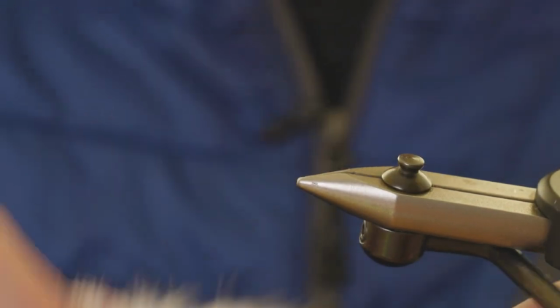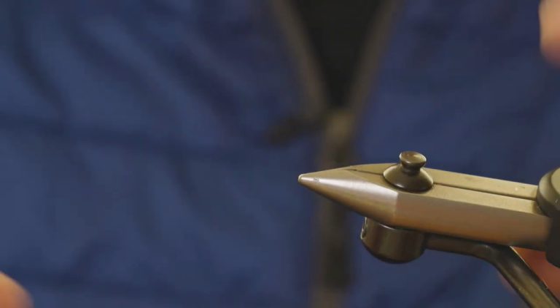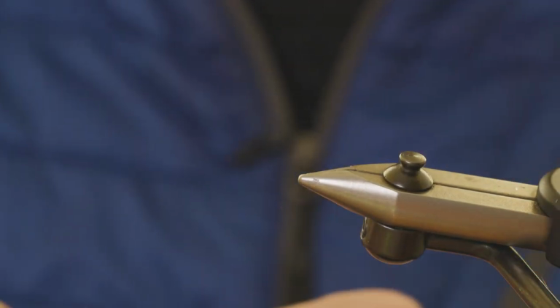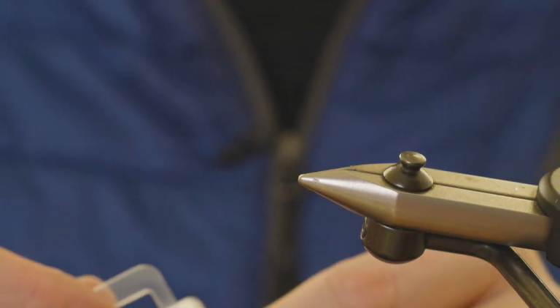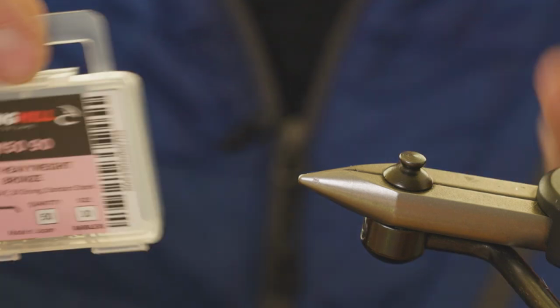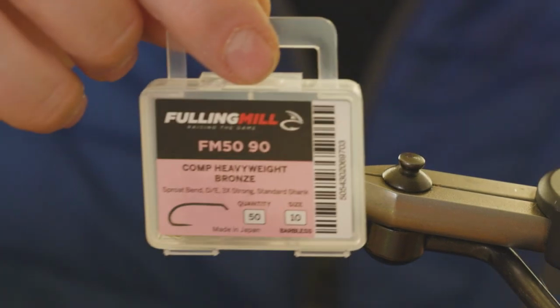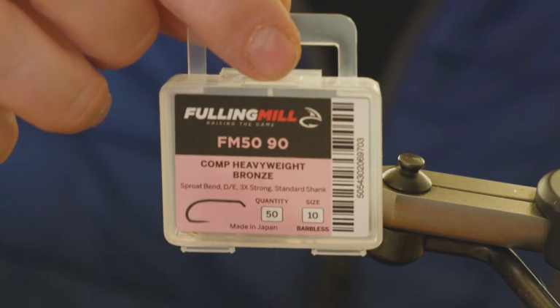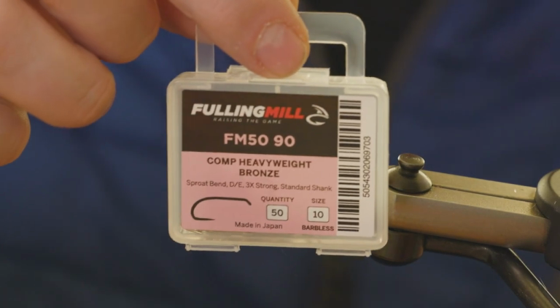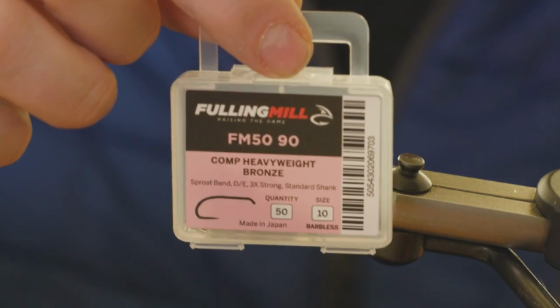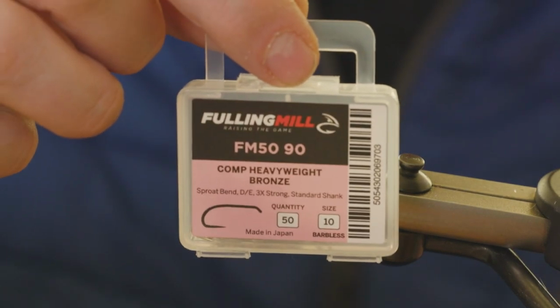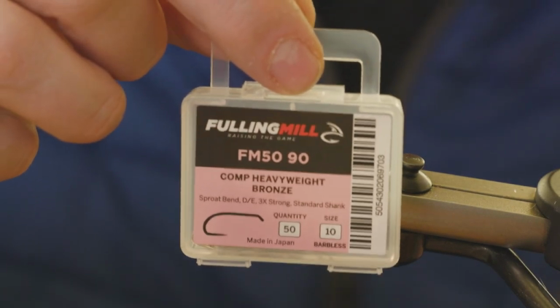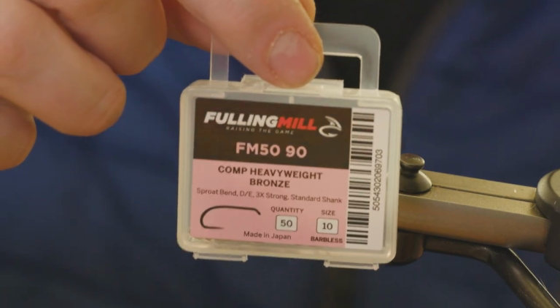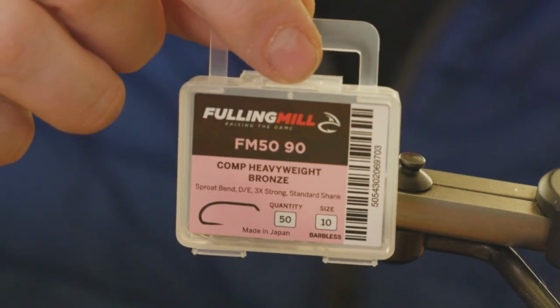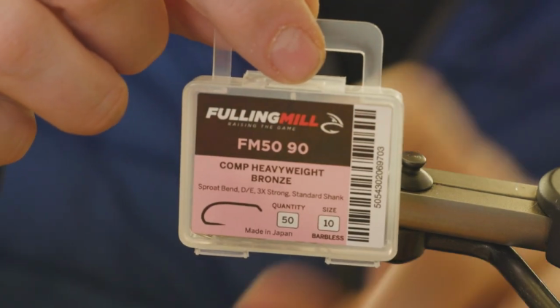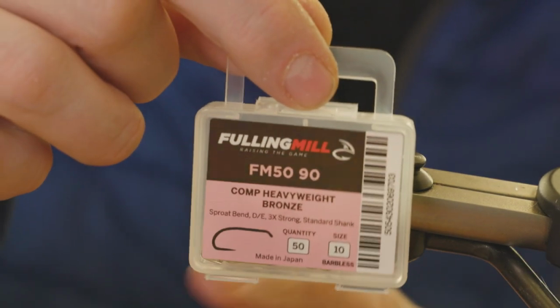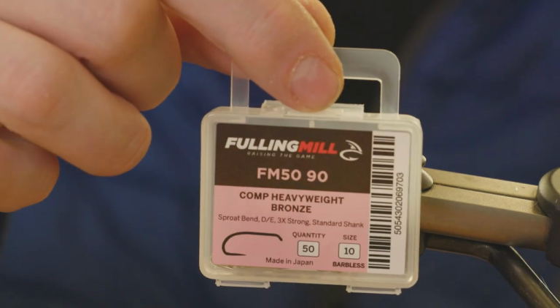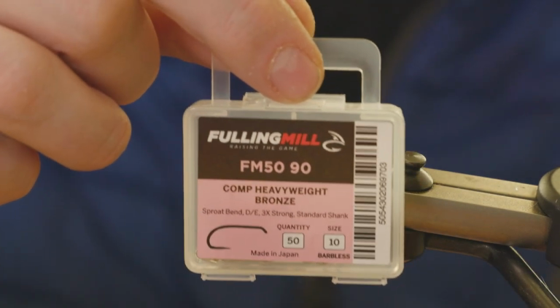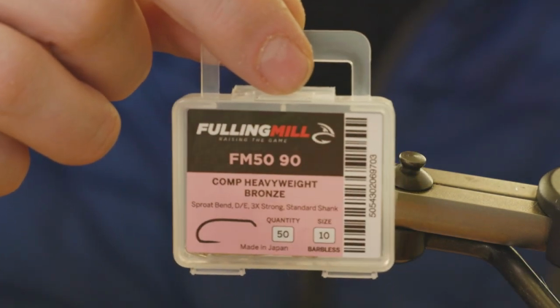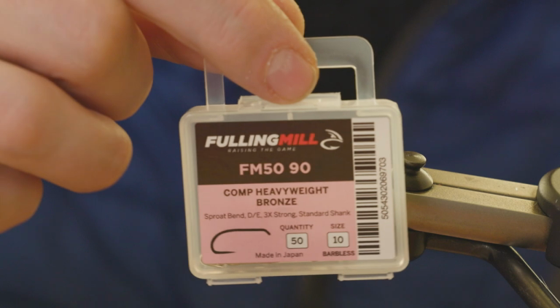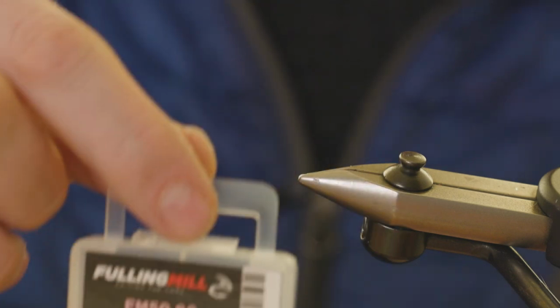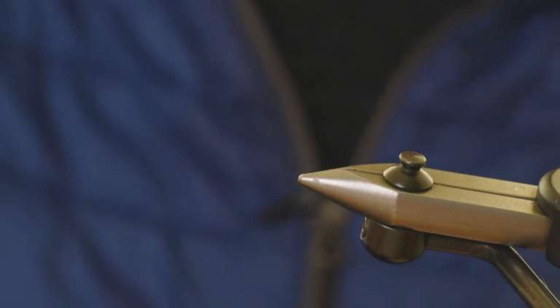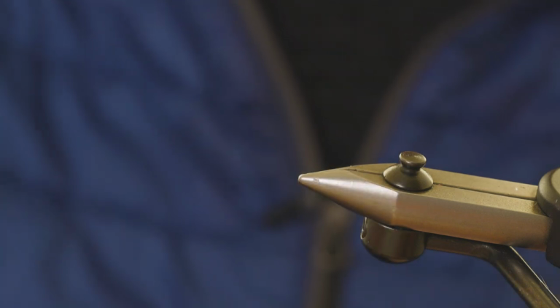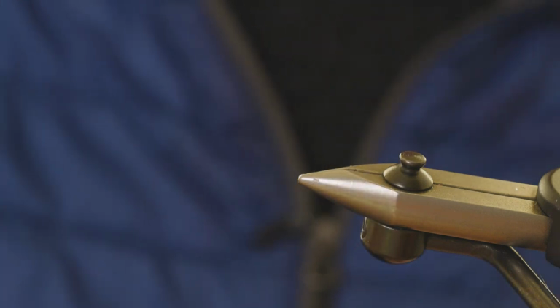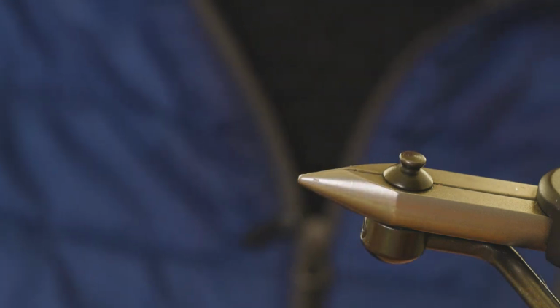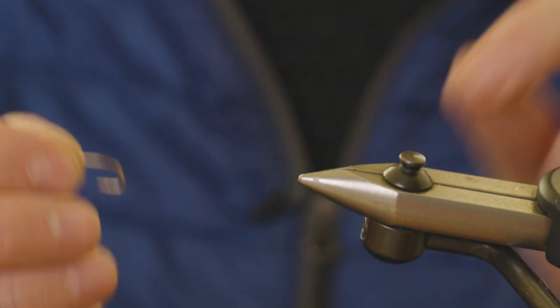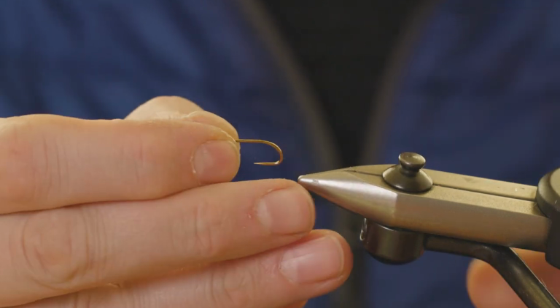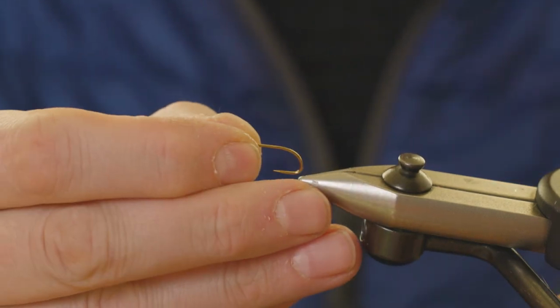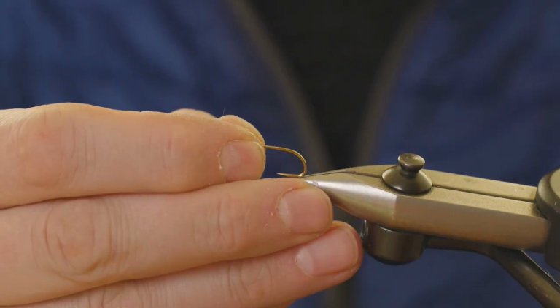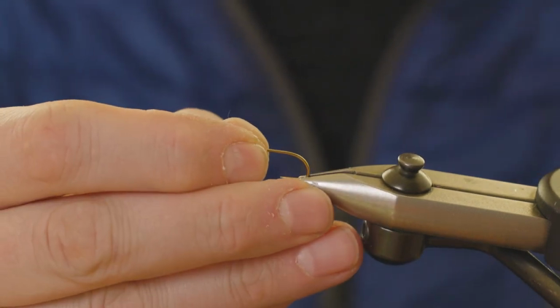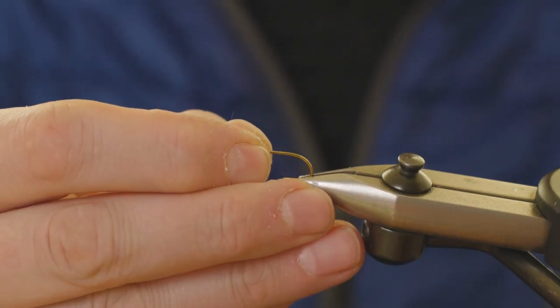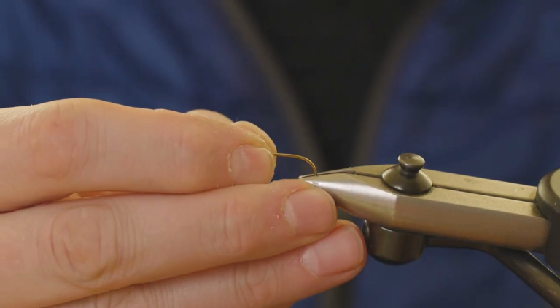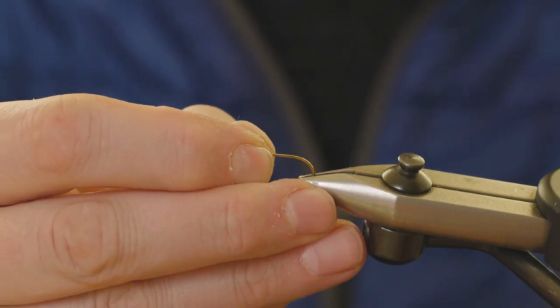The hook we're going to use is the new Fulling Mill Competition Heavyweight Barbless in a size 10 — I'm going to use the bronze version. Stick the hook in the vice.